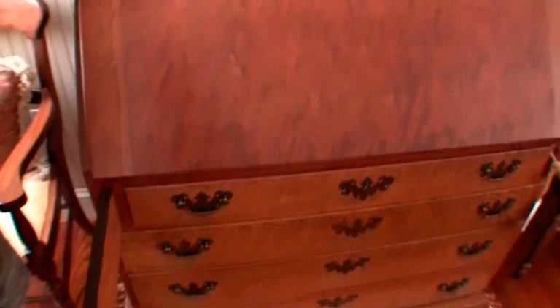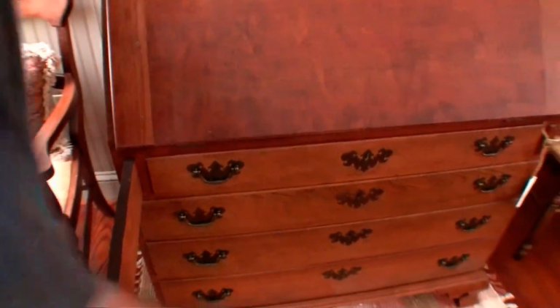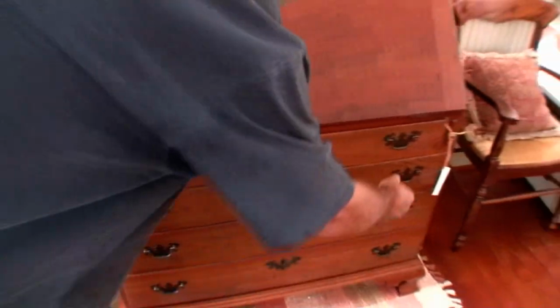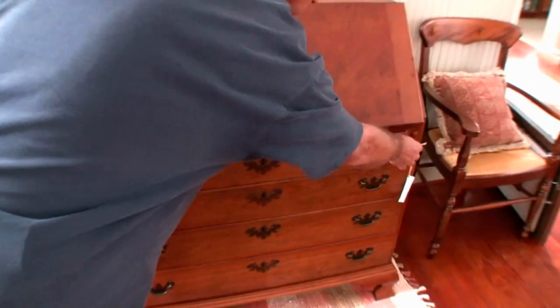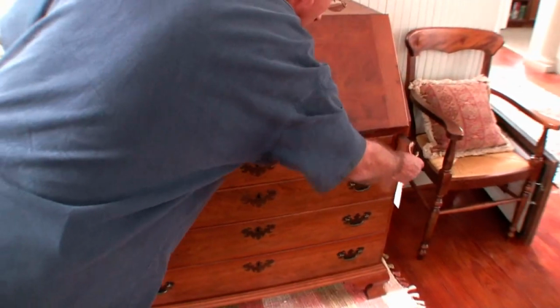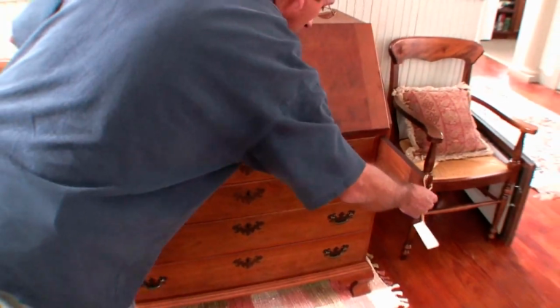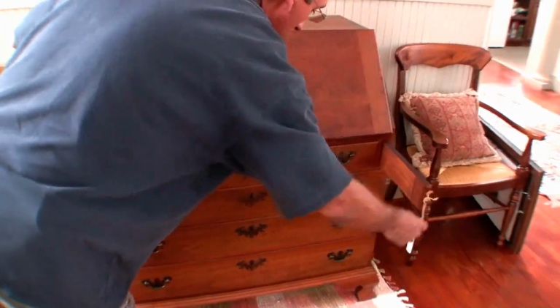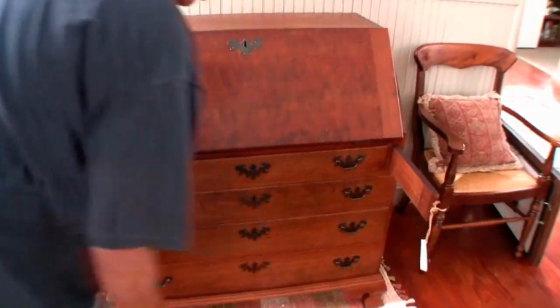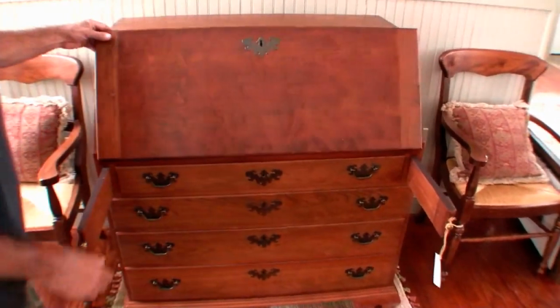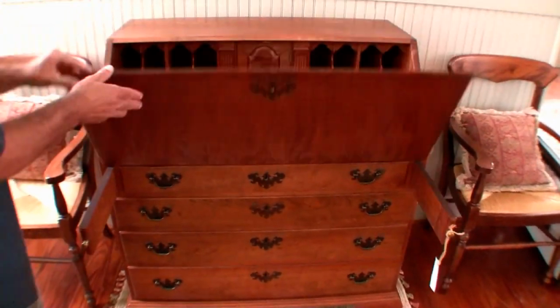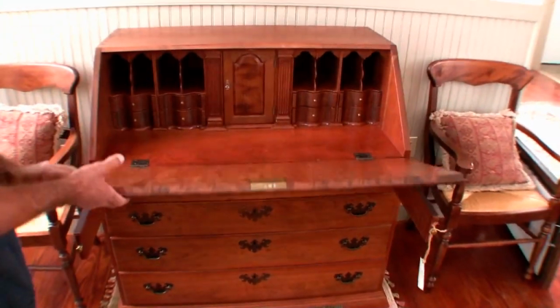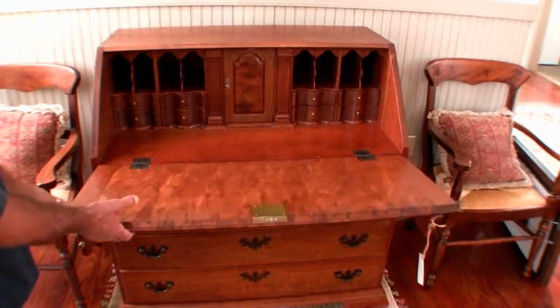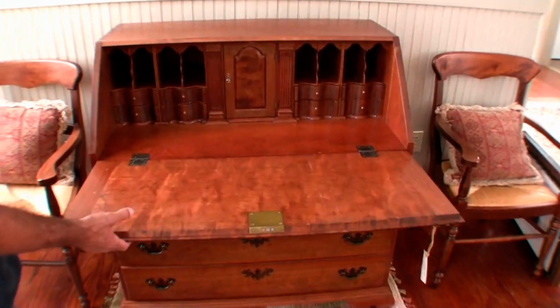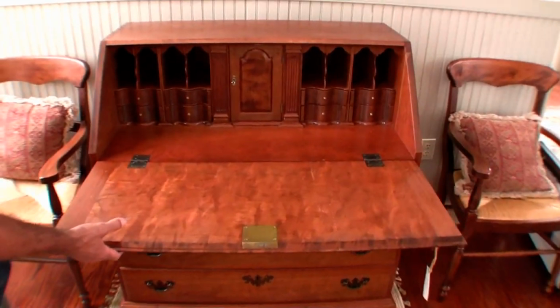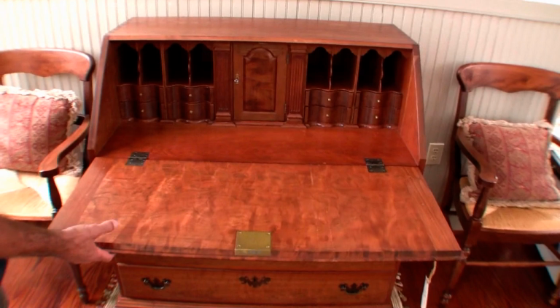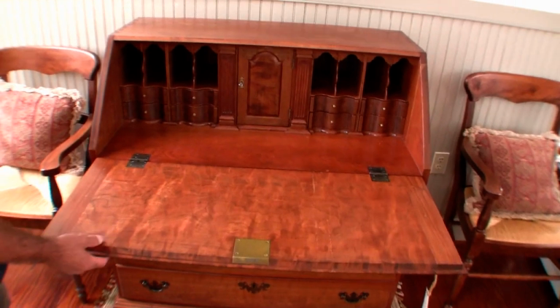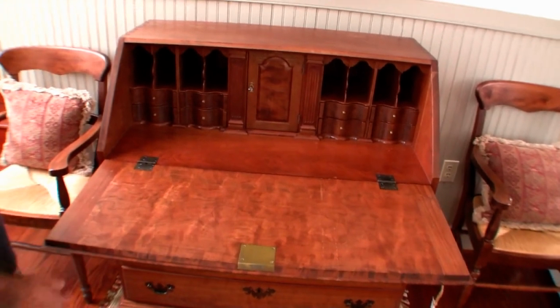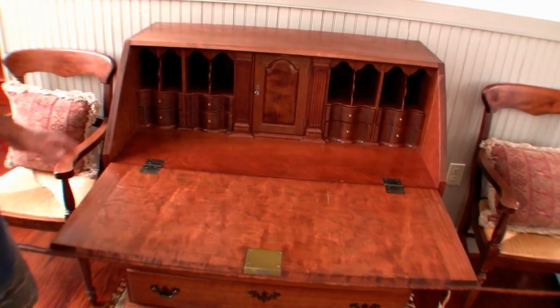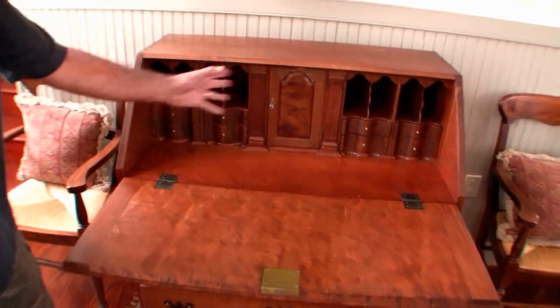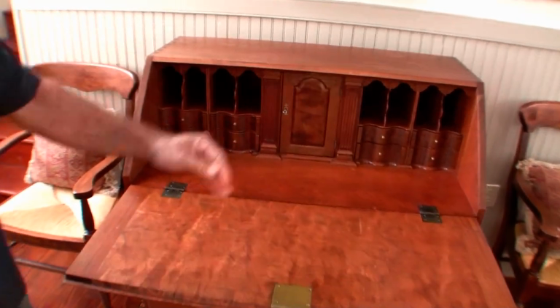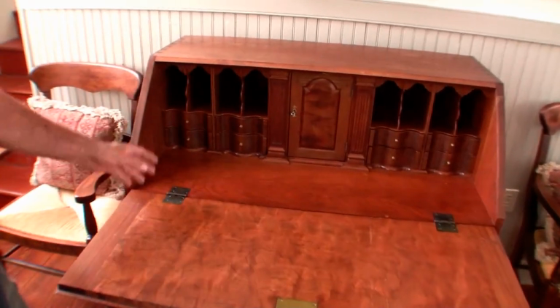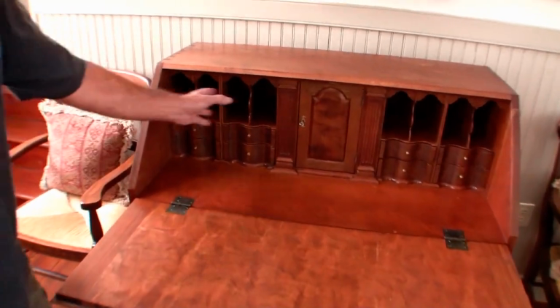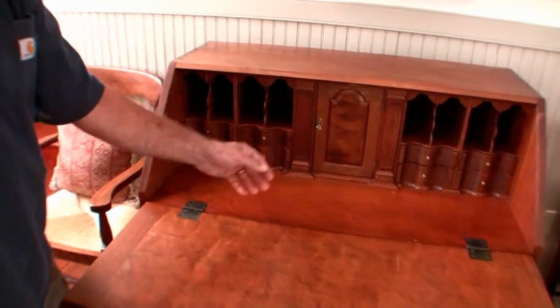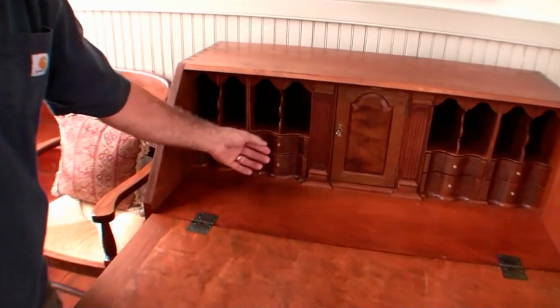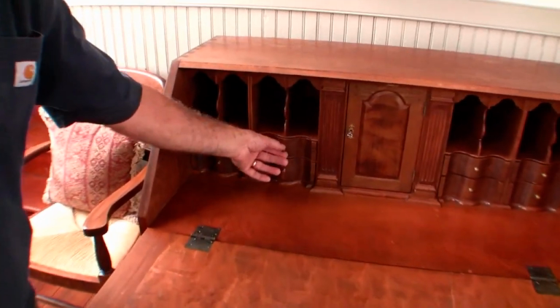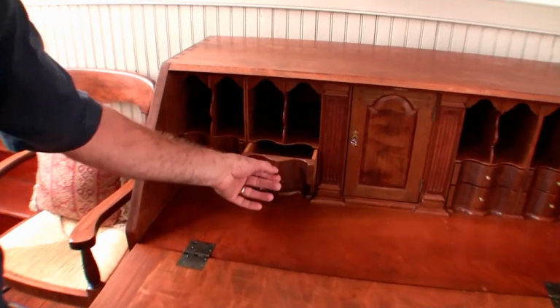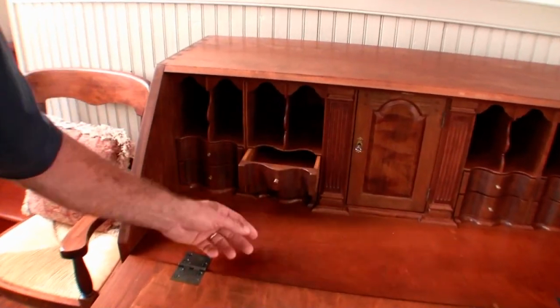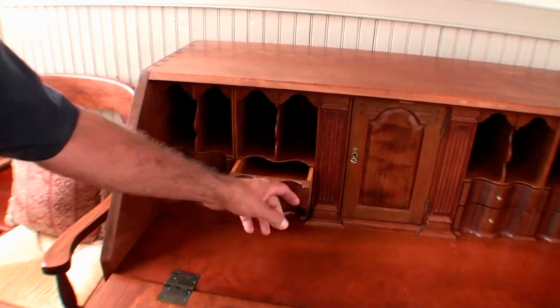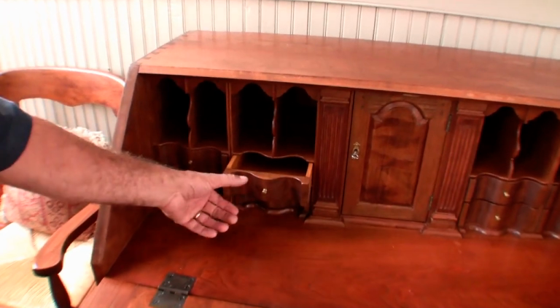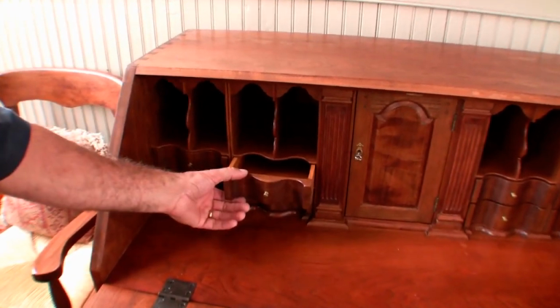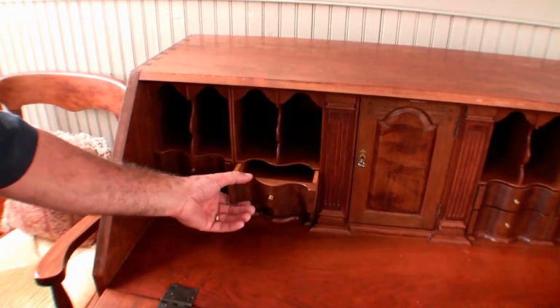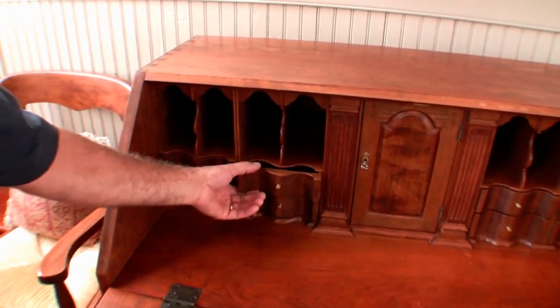I'll pull the supports out and show you some of the other finer details of this particular piece. You can see the full gallery with the pigeon holes and the little curved drawer fronts as well.